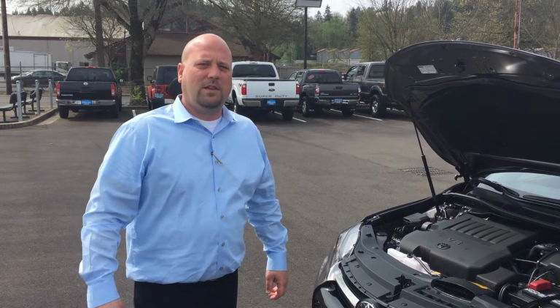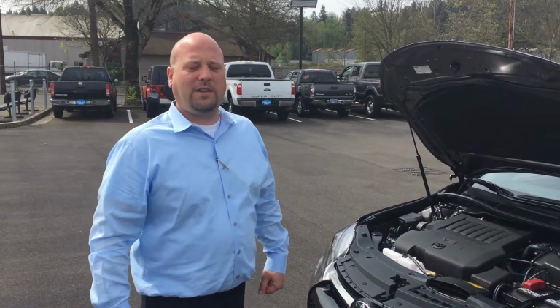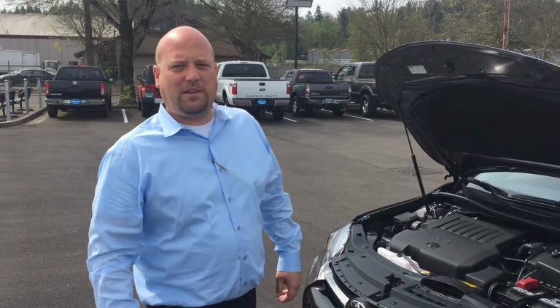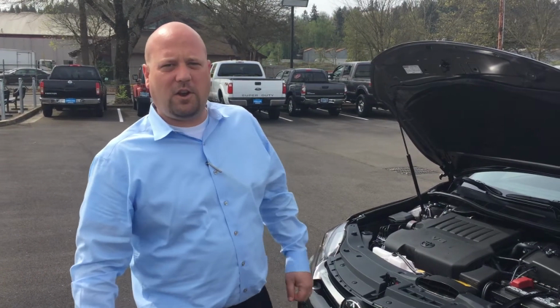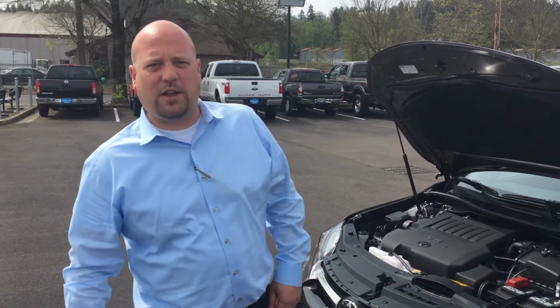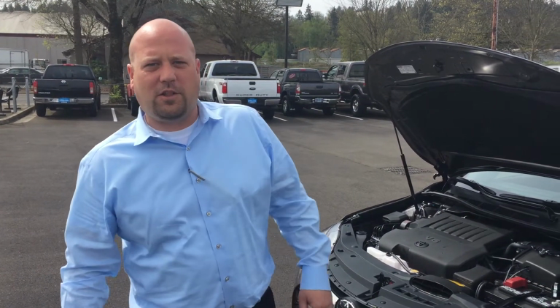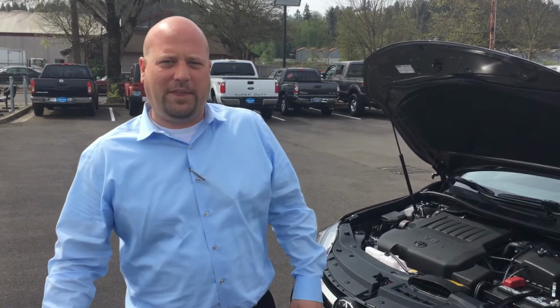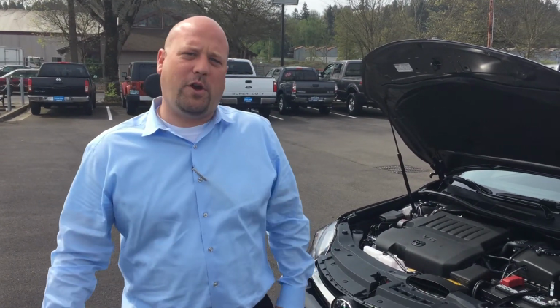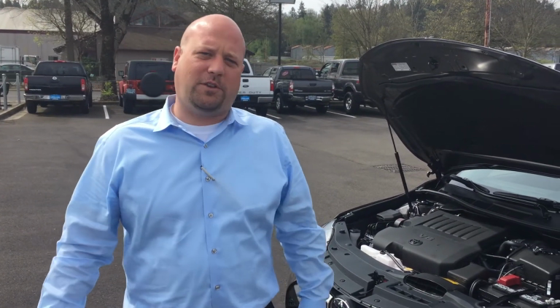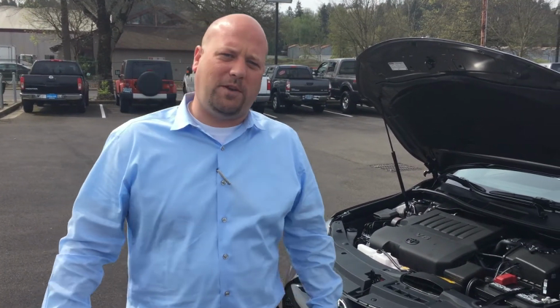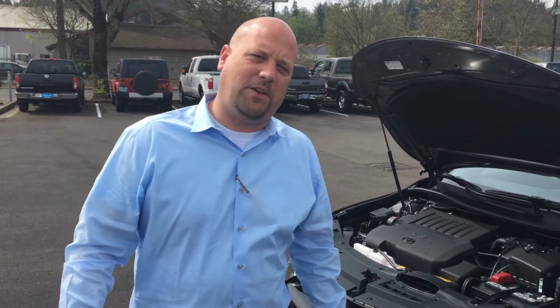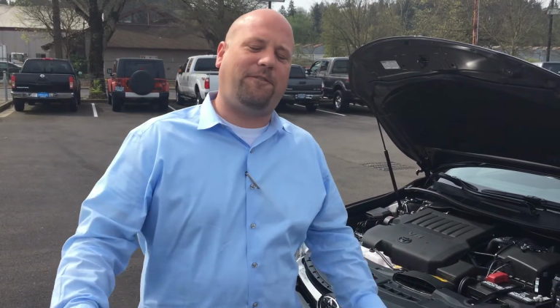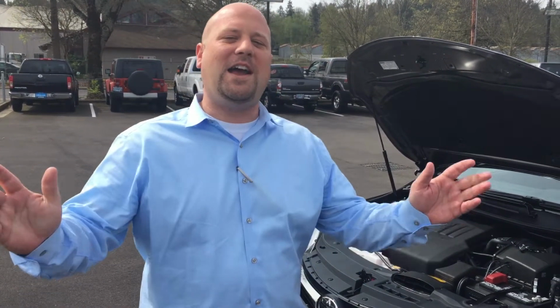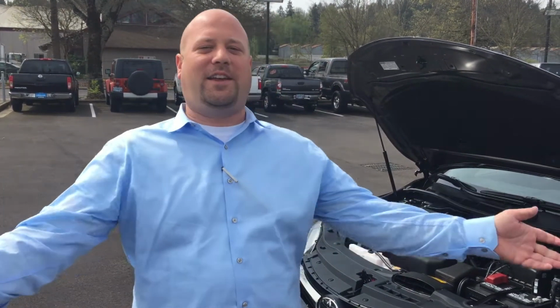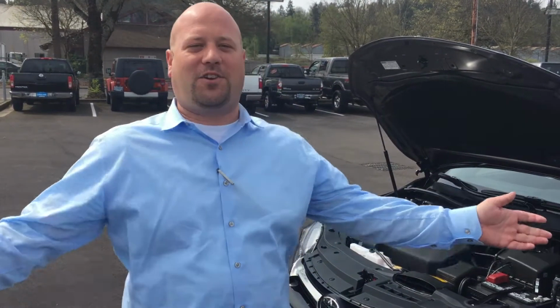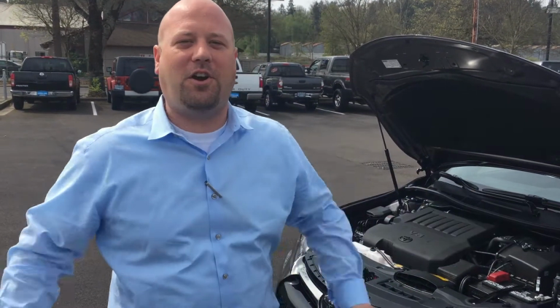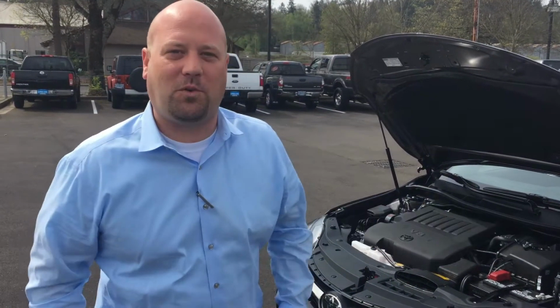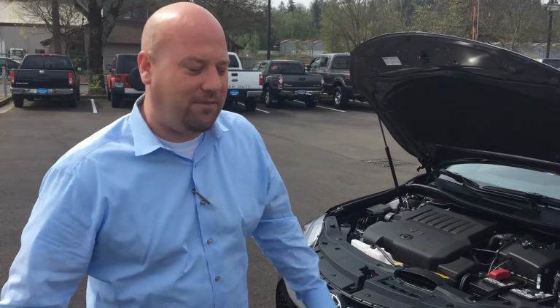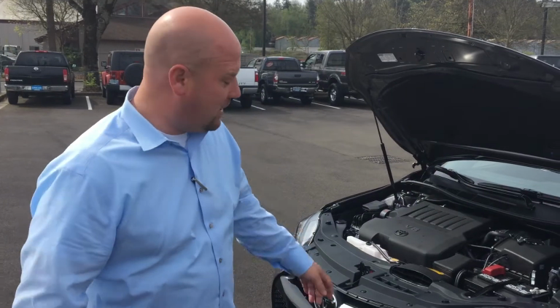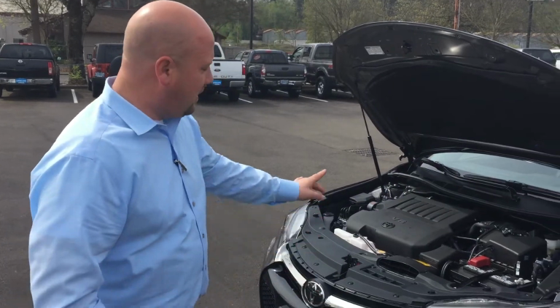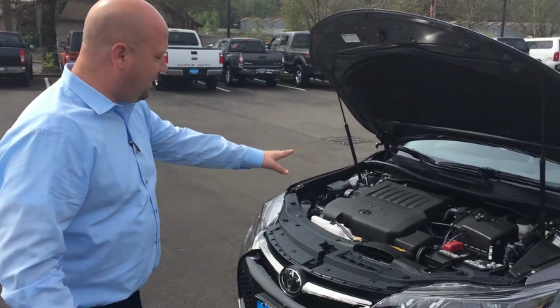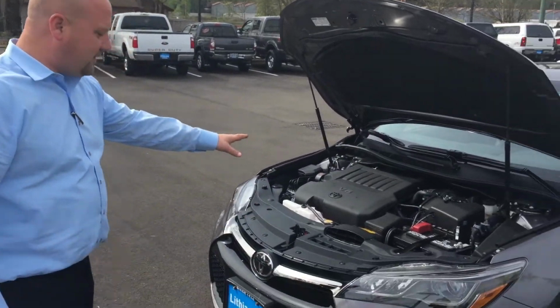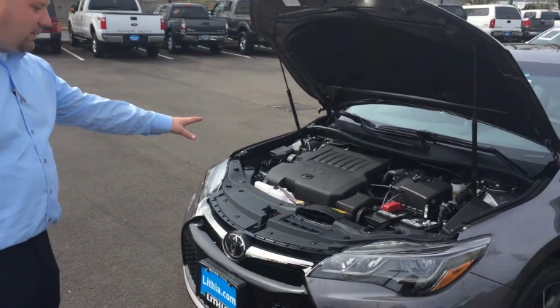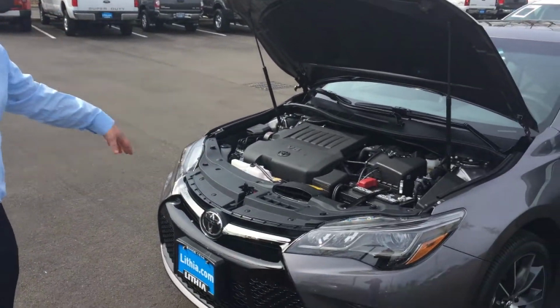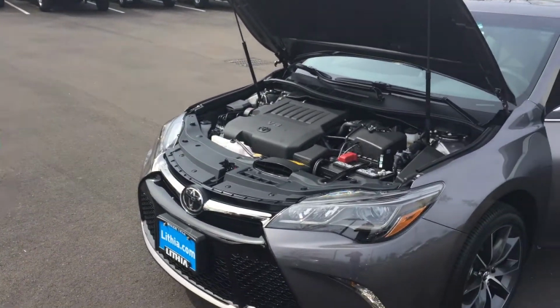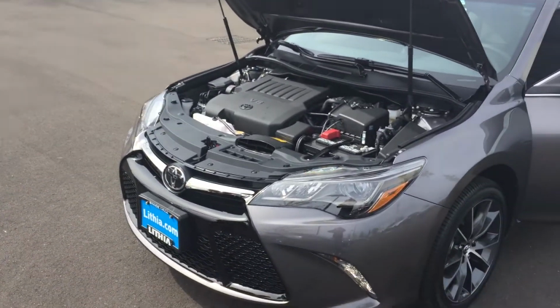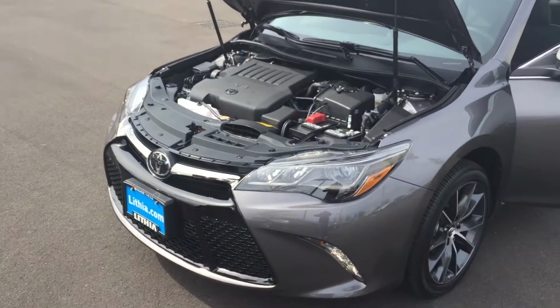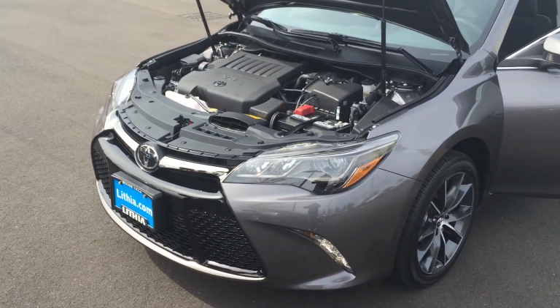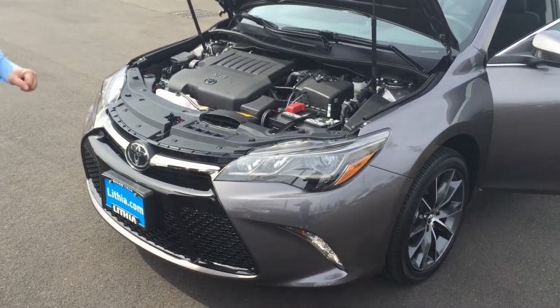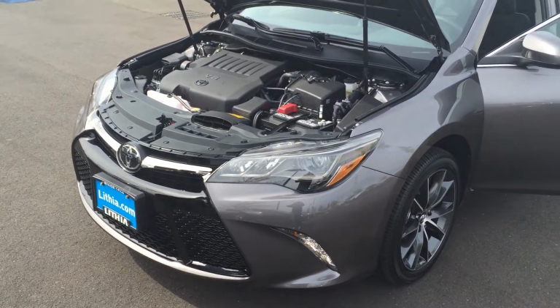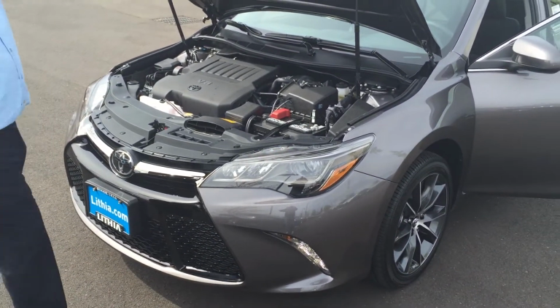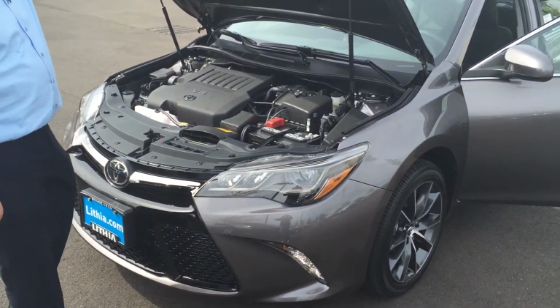Hi Stacey, Eric Edgar, Lithia Toyota in Springfield. Finally your car has arrived — the V6 2015 XSE Camry.